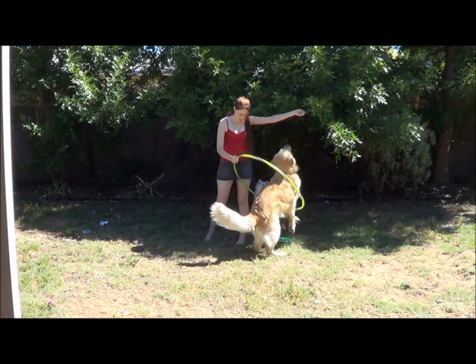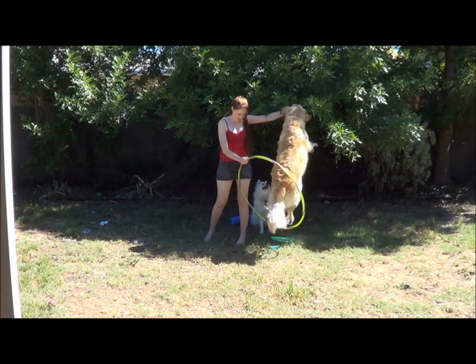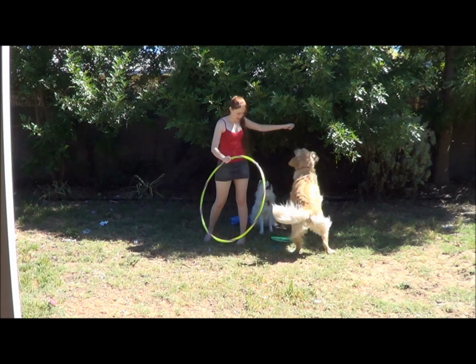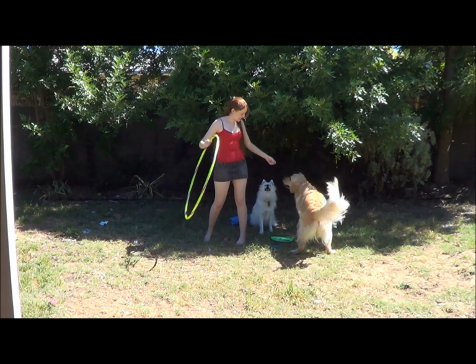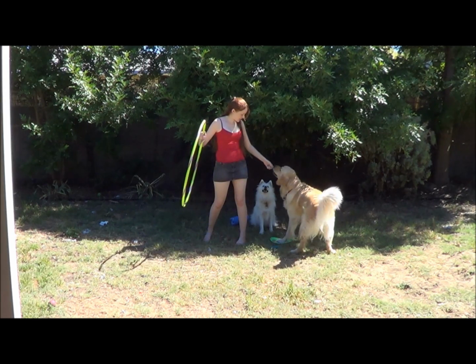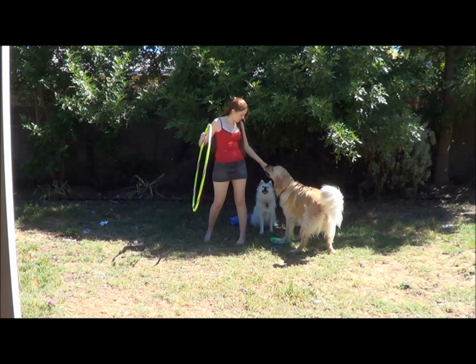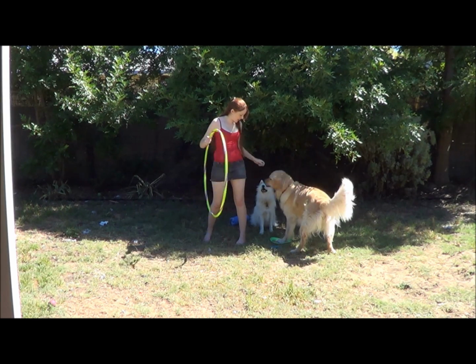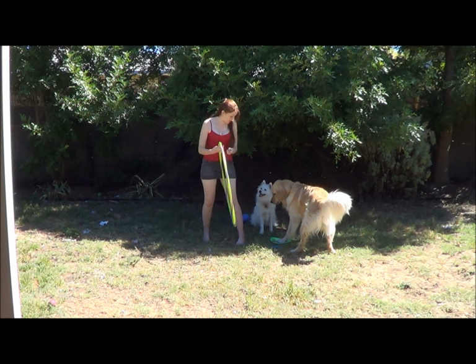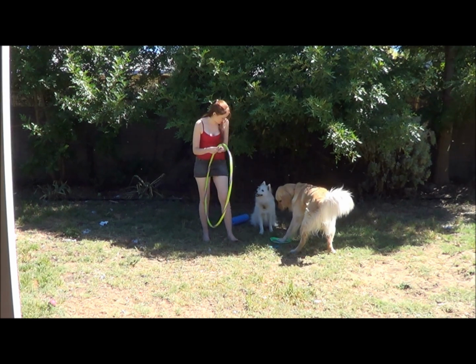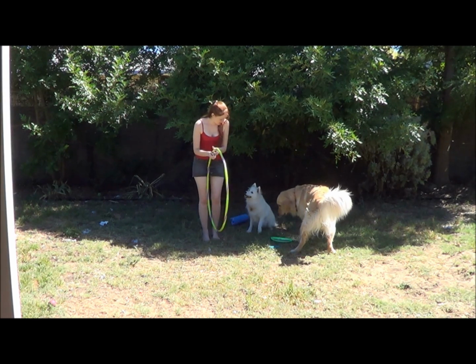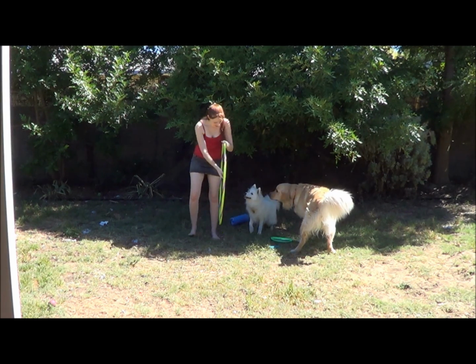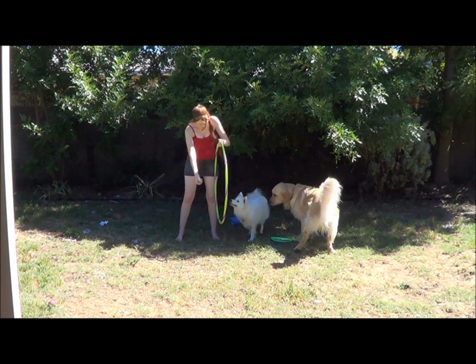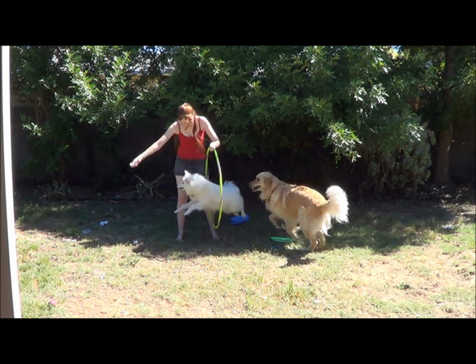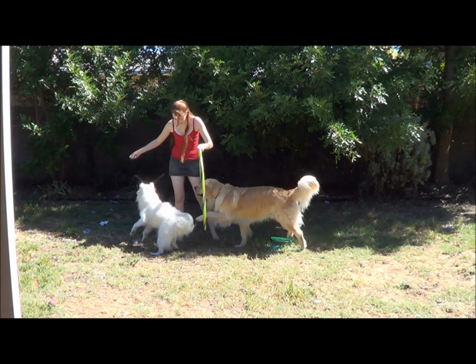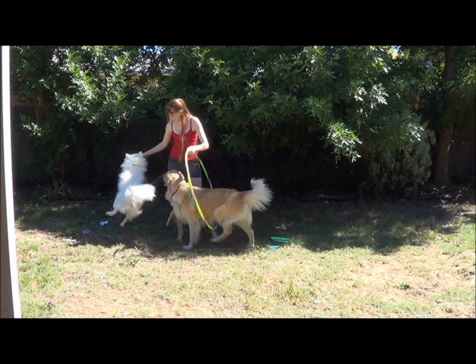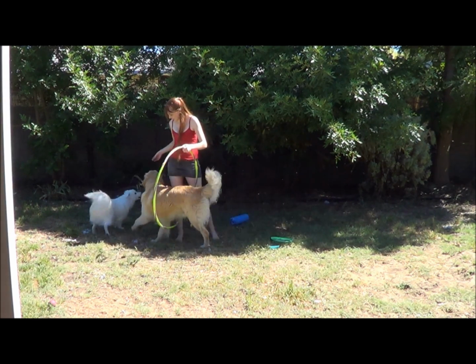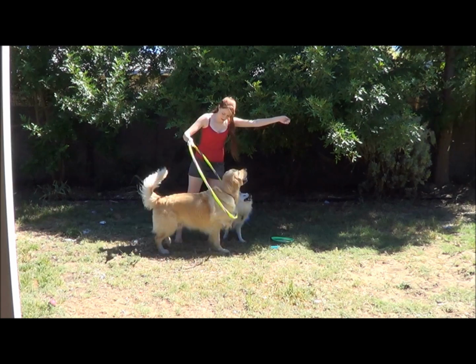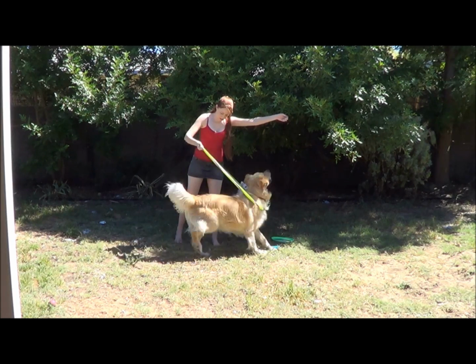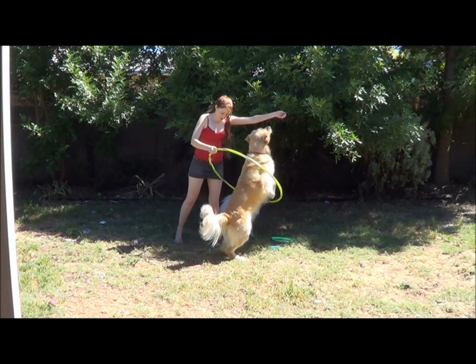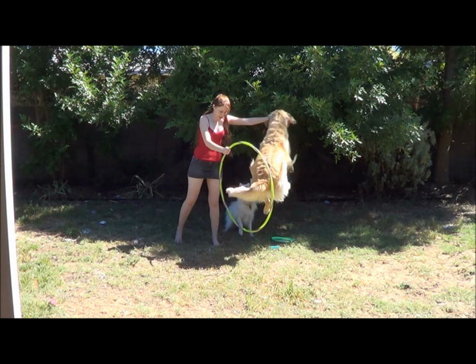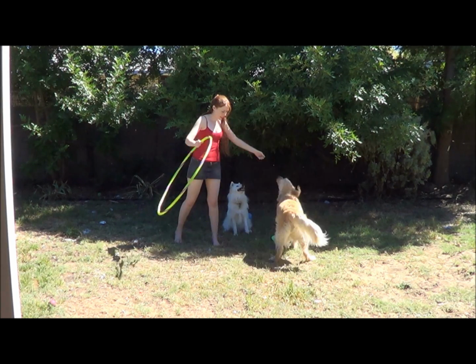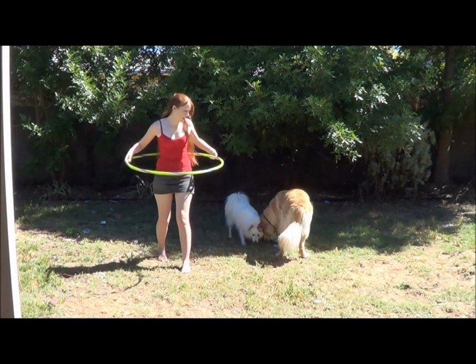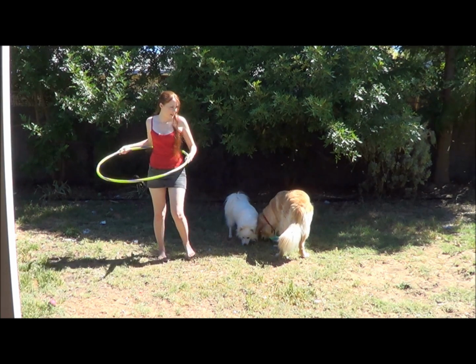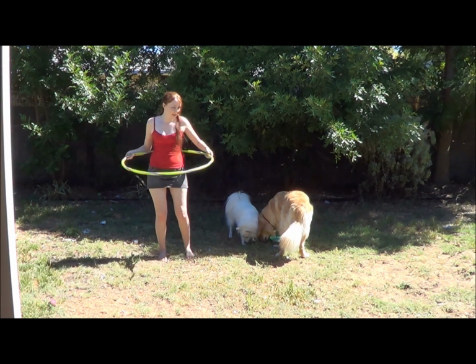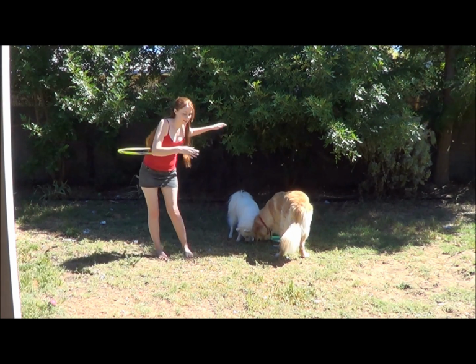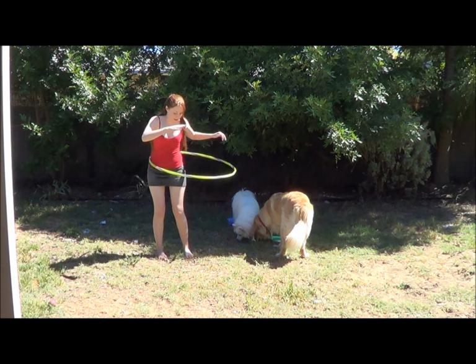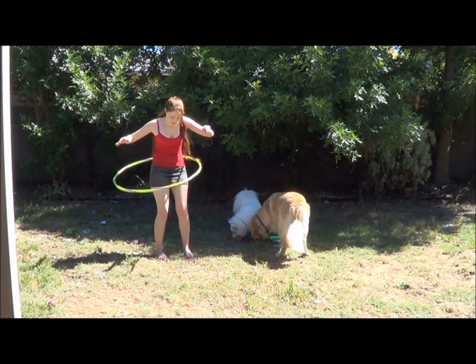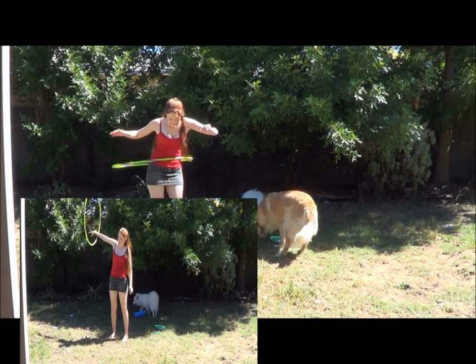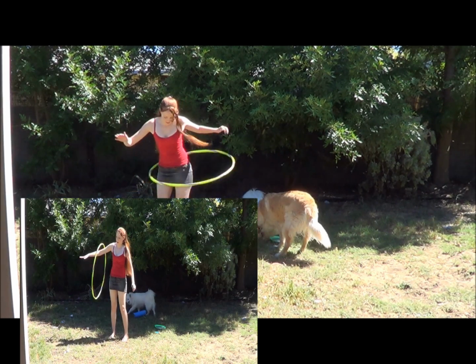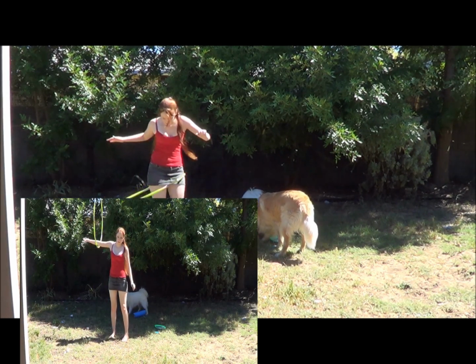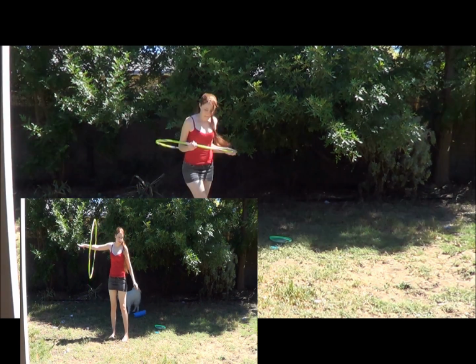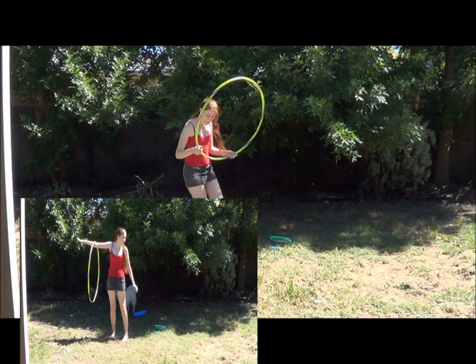Before getting your dog to do any tricks involving jumping, make sure you've okayed it with your vet. Some dogs aren't able to do jumping tricks such as this, and most dogs should not be jumping before the age of six months.